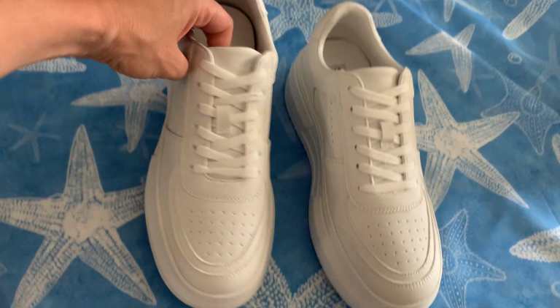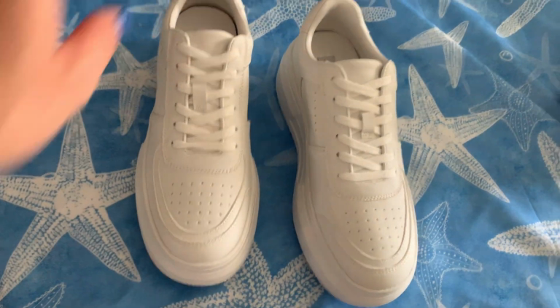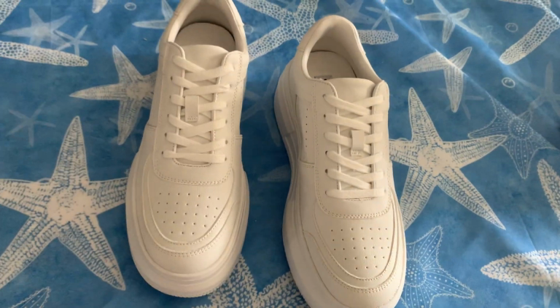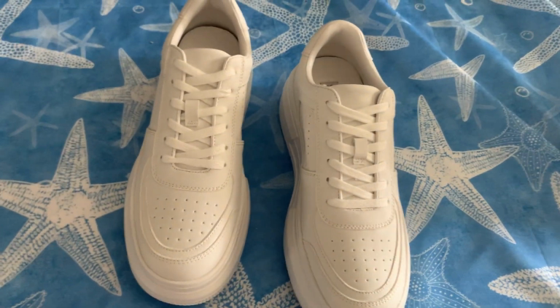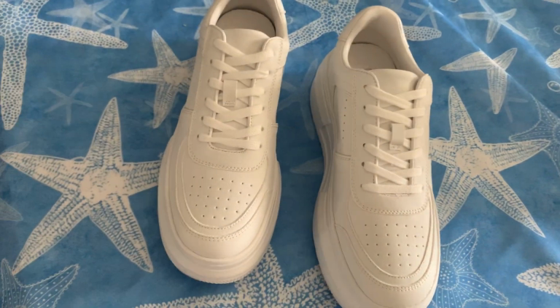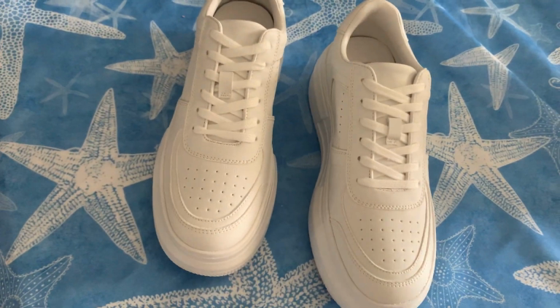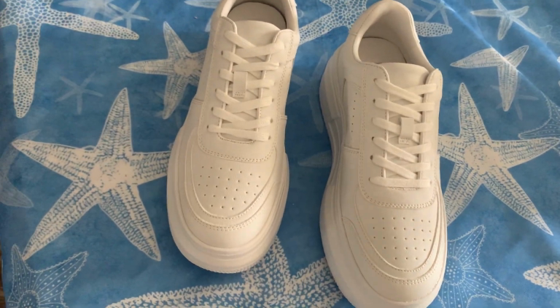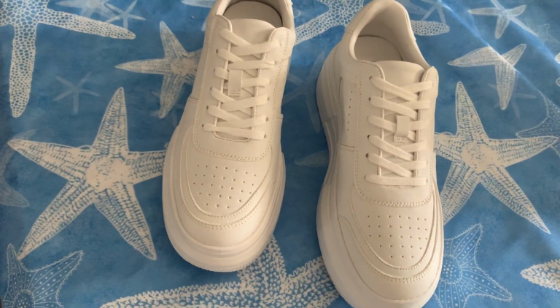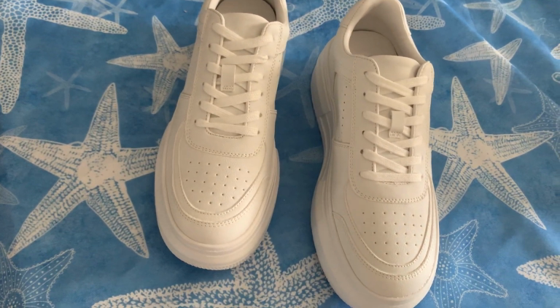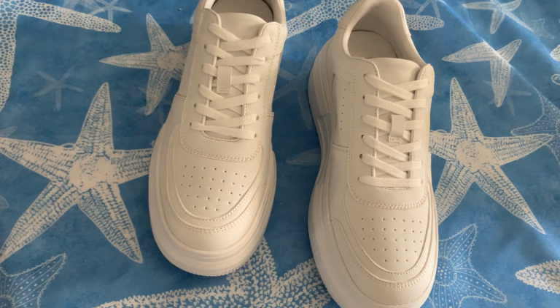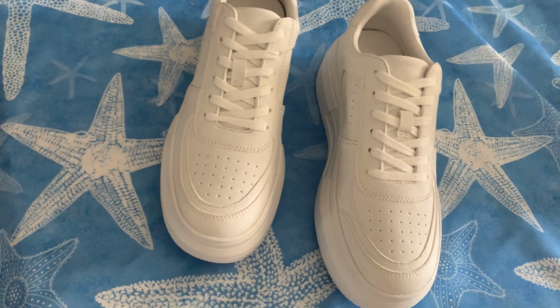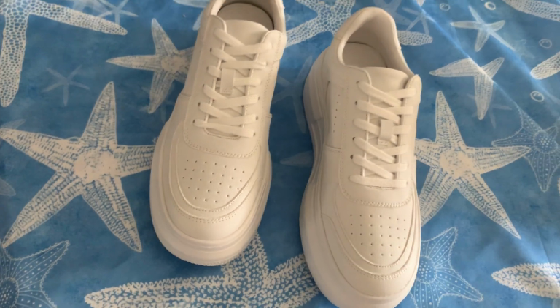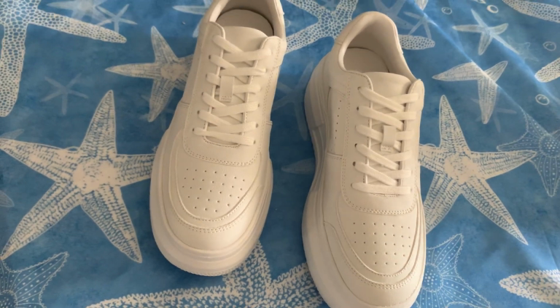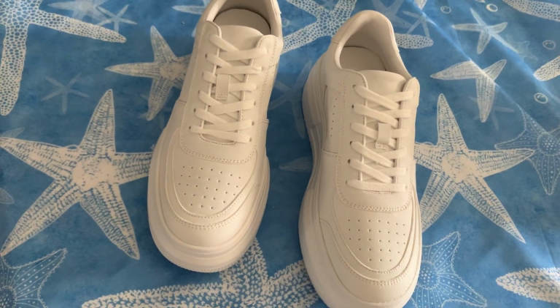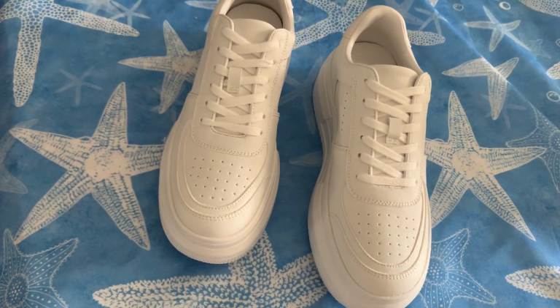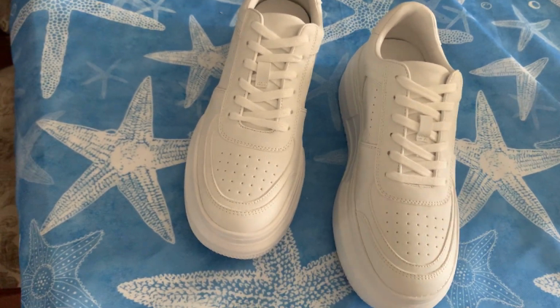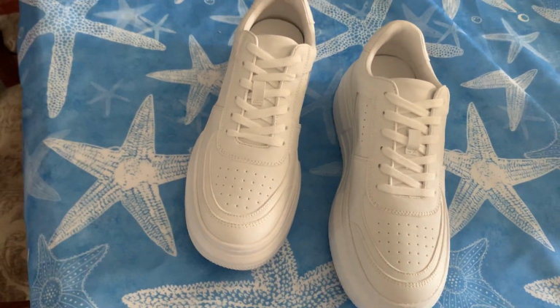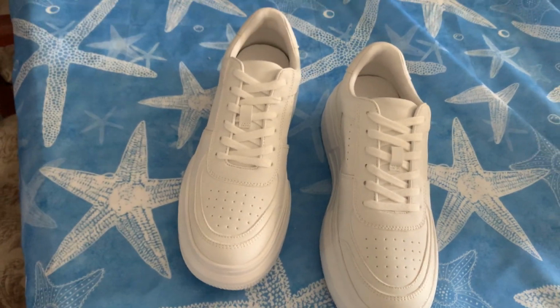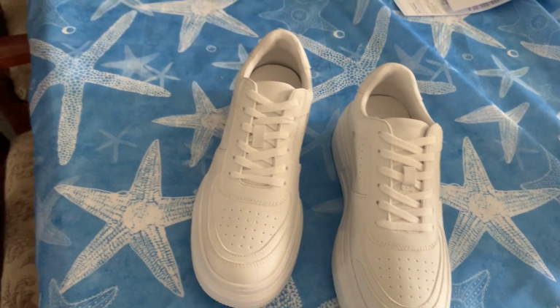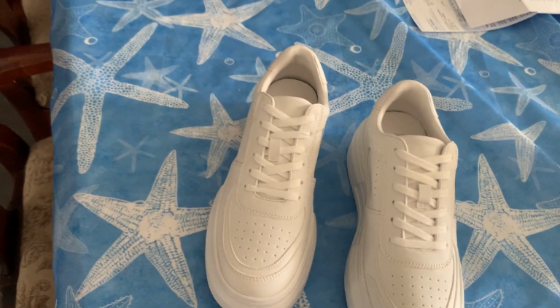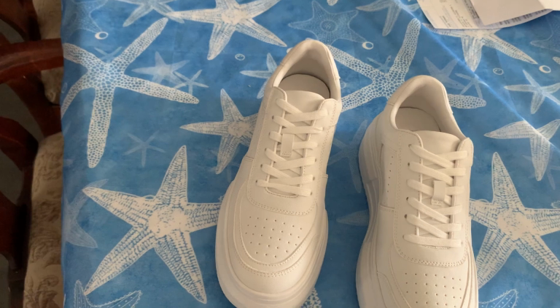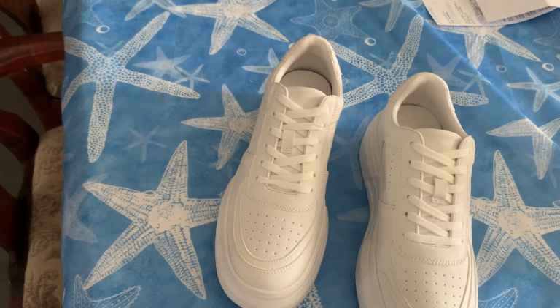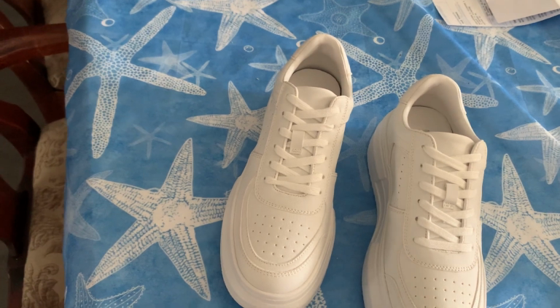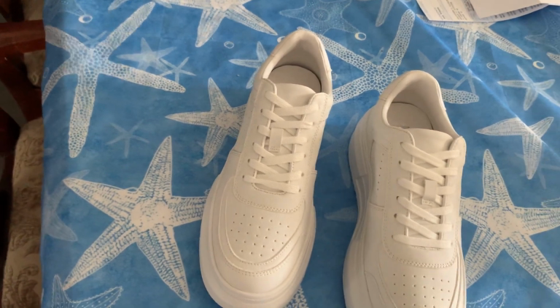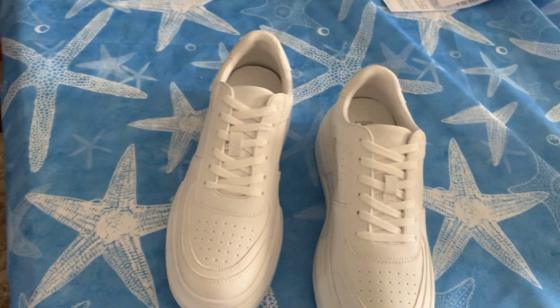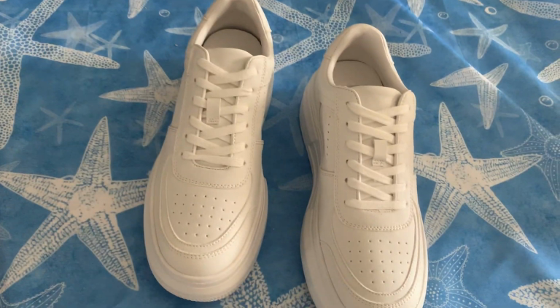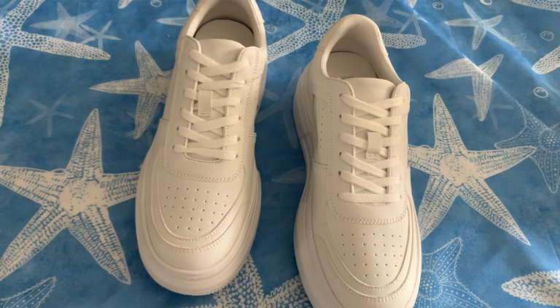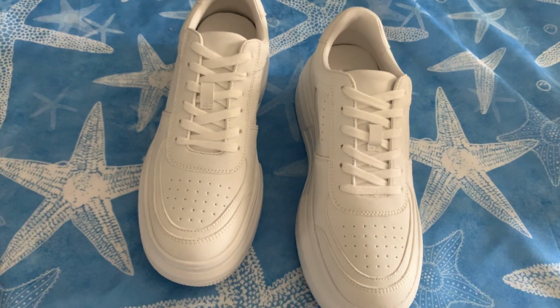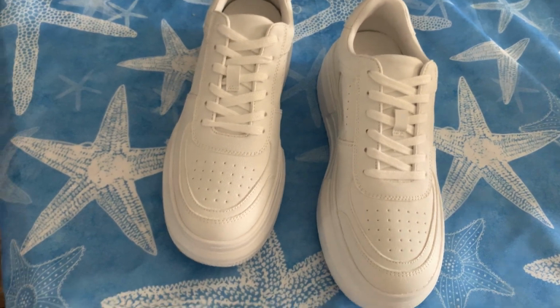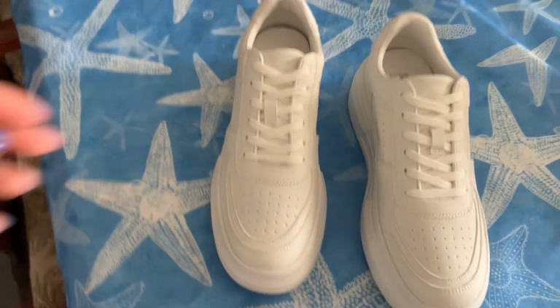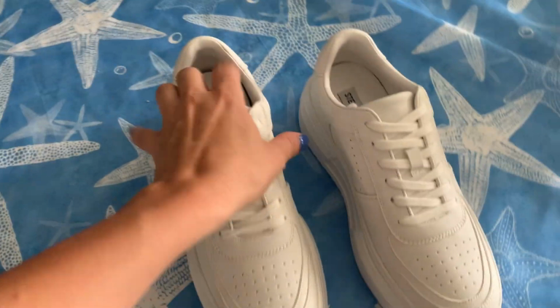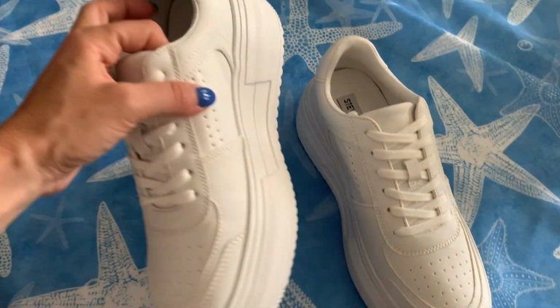My only problem with these is it's very, very hard for me to keep shoes white. I know a lot of people have this issue, but I went to a concert last night, wore white sneakers, and they got filthy. That's the only downside, but these are awesome.